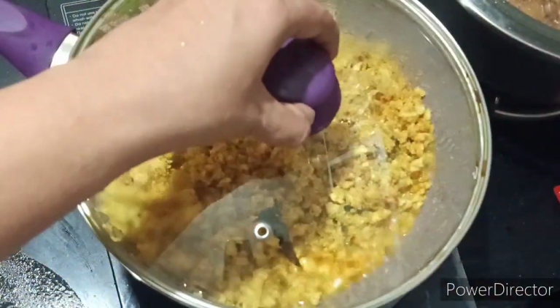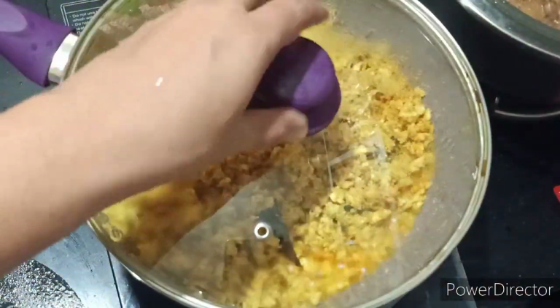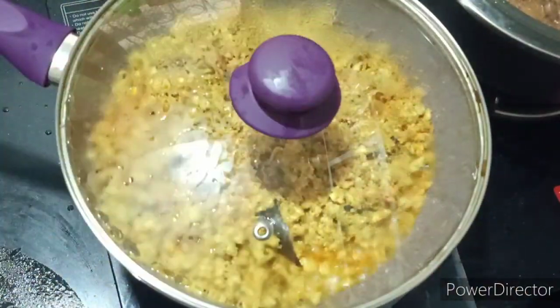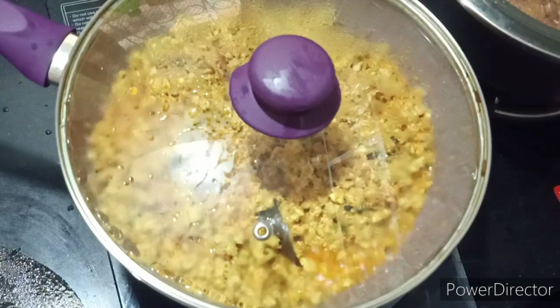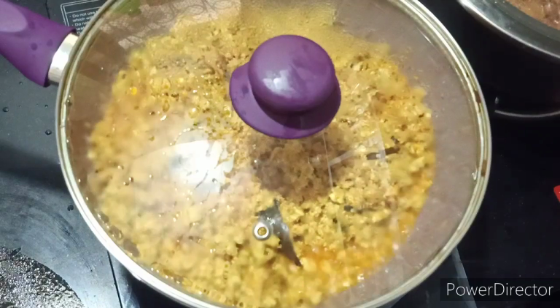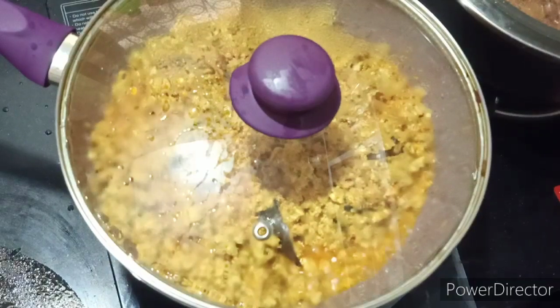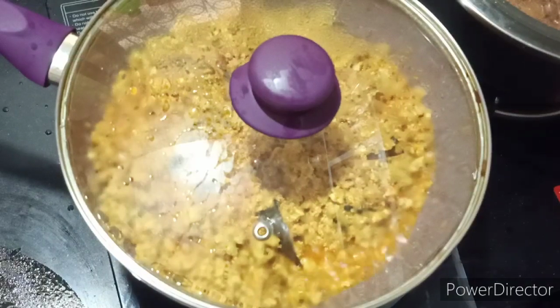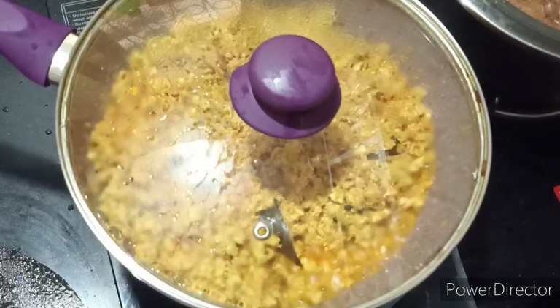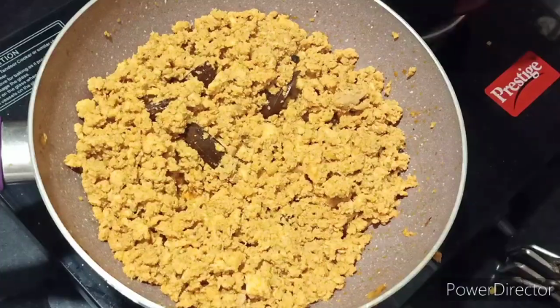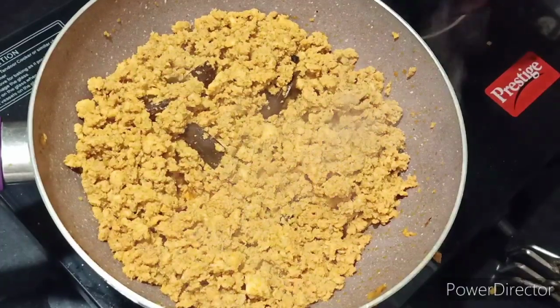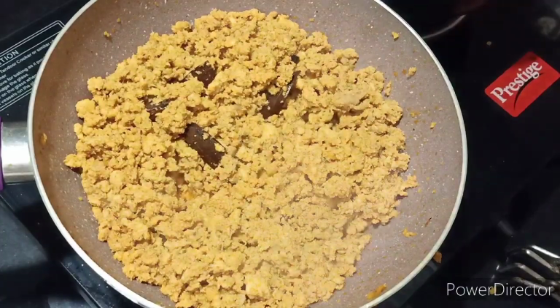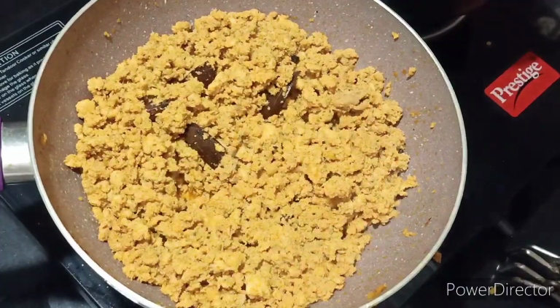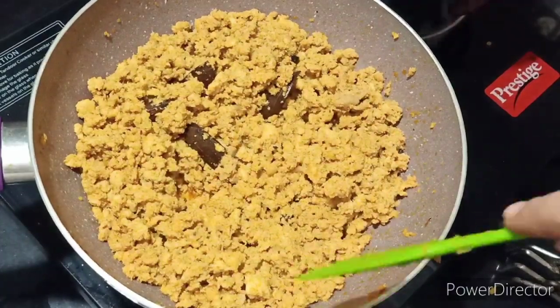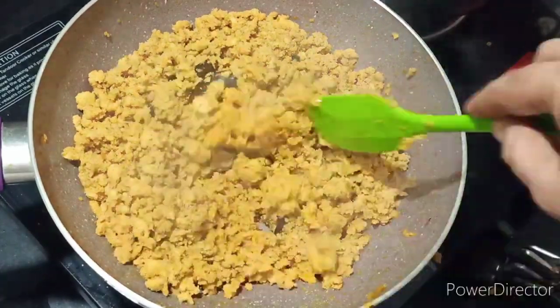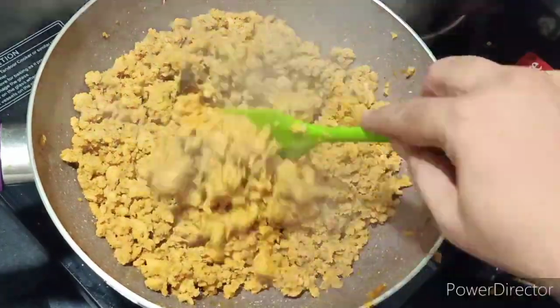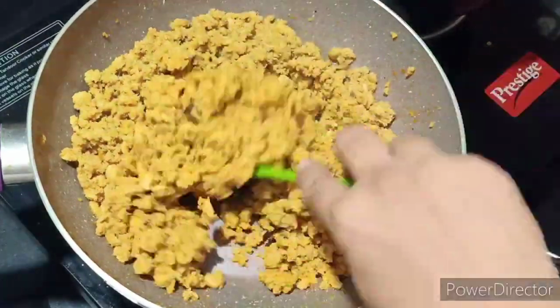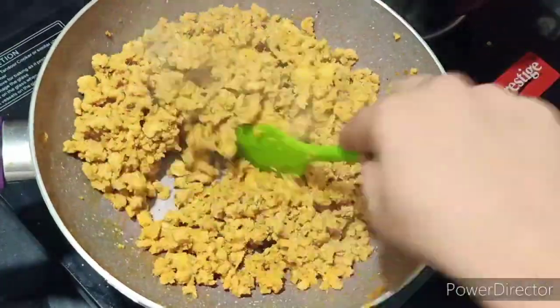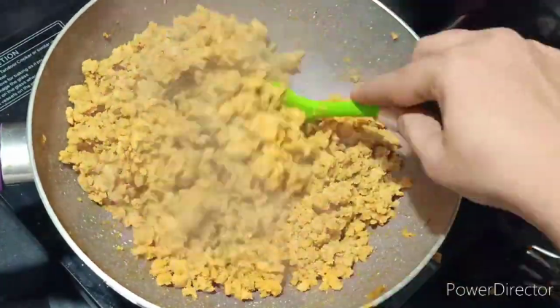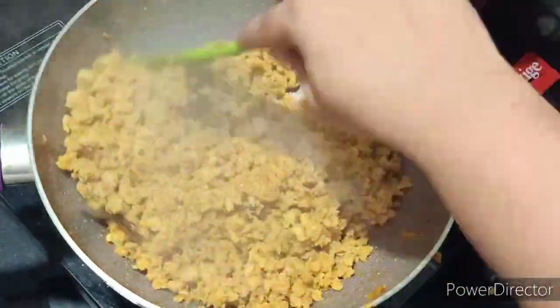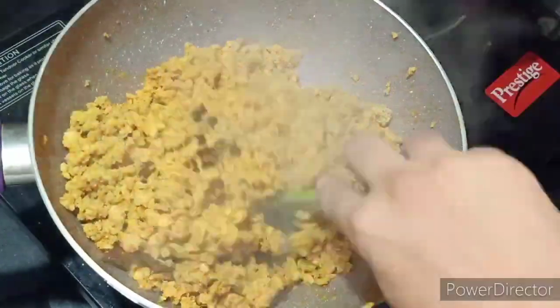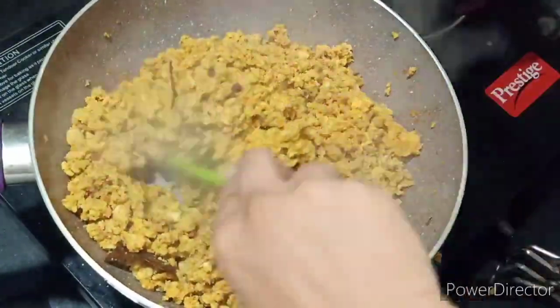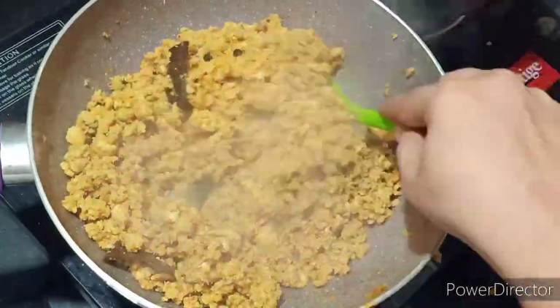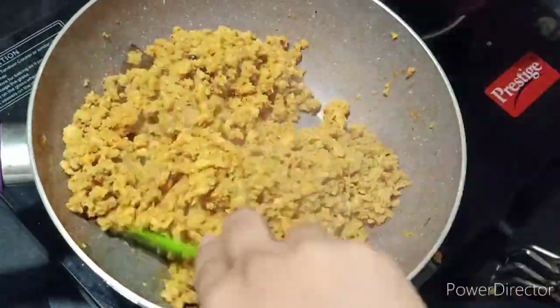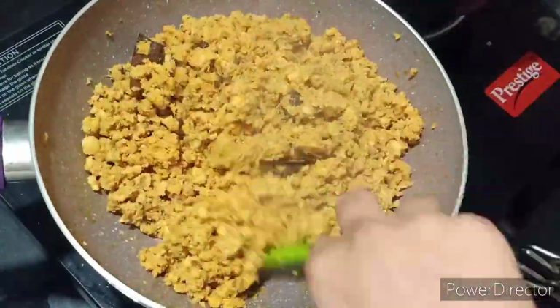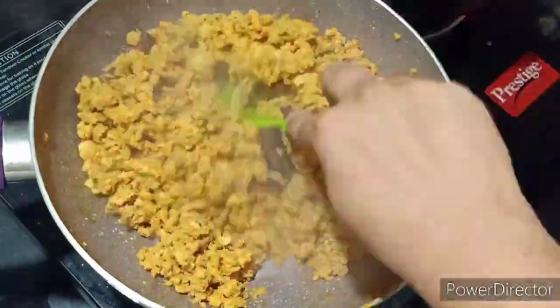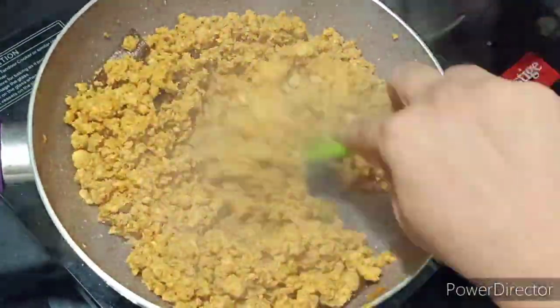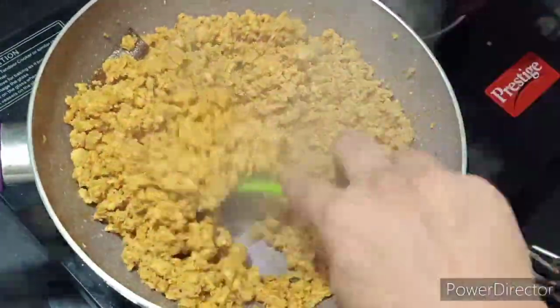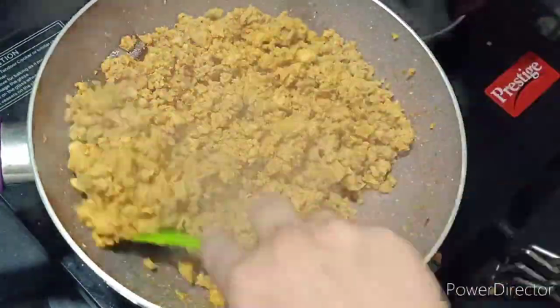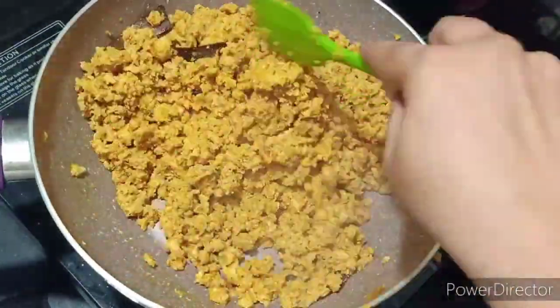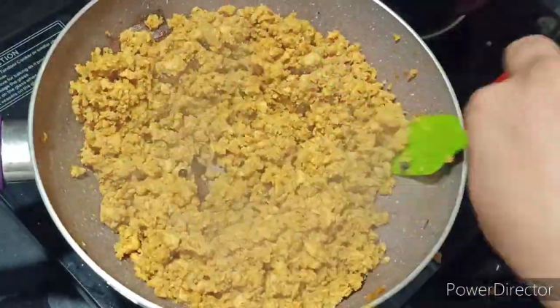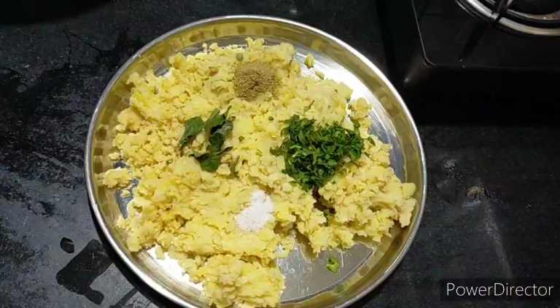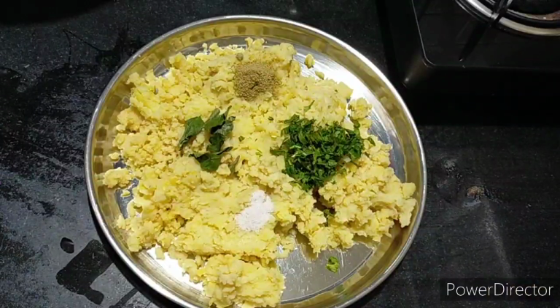If you add chicken keema in the pan, add half a cup of water with it. After about 20 minutes, when the chicken absorbs the water, add a little more water and let it cool down.